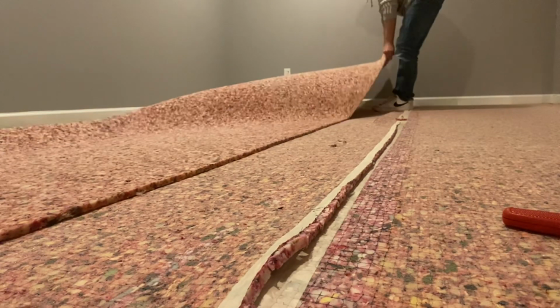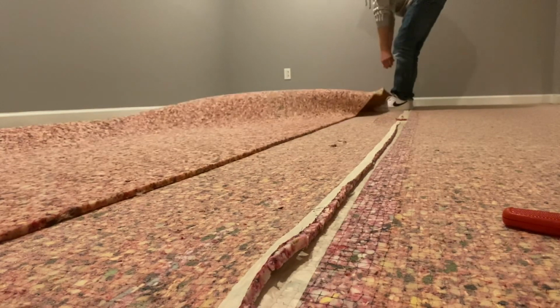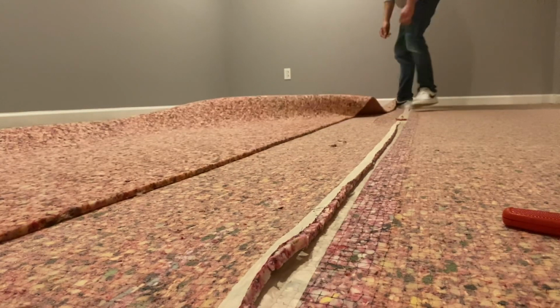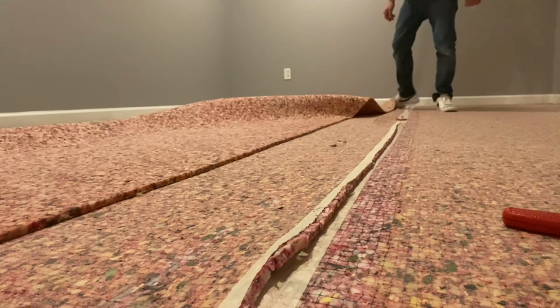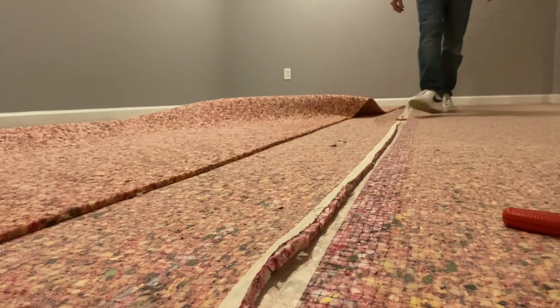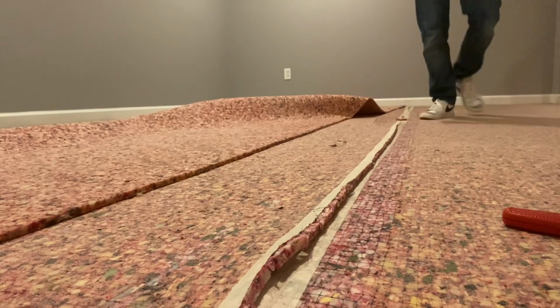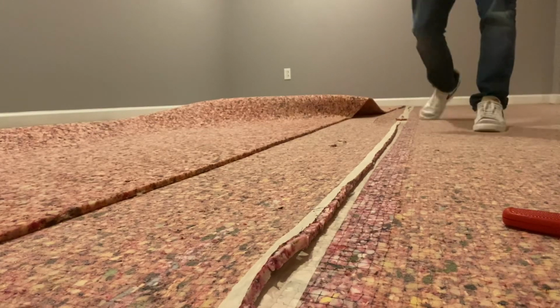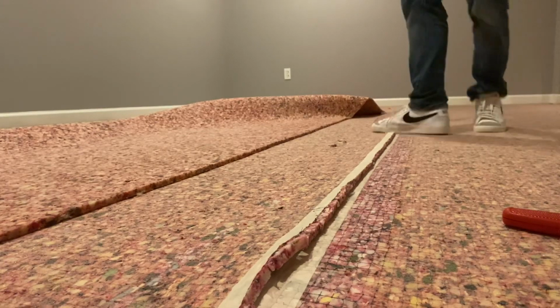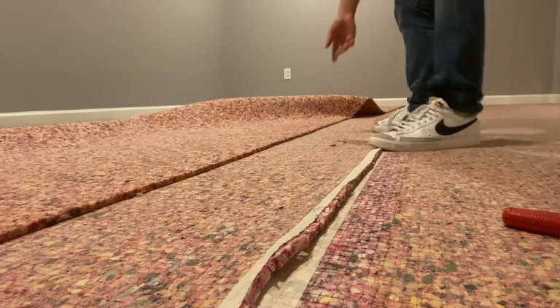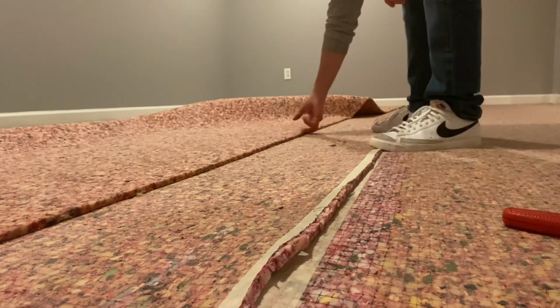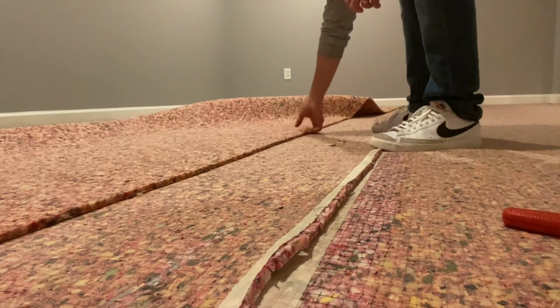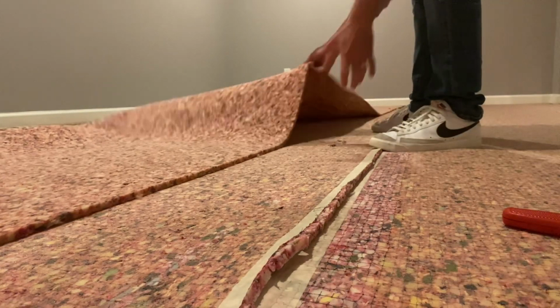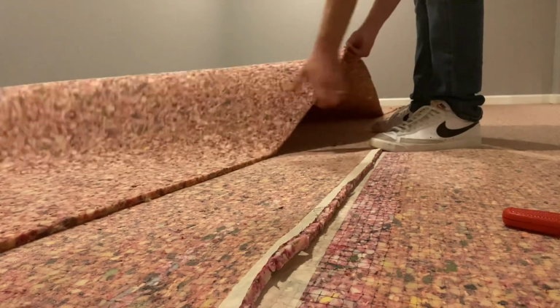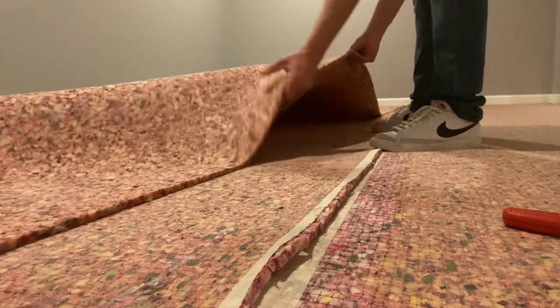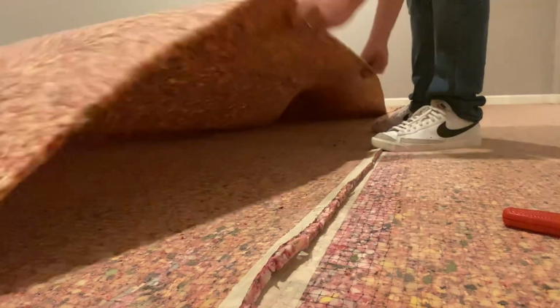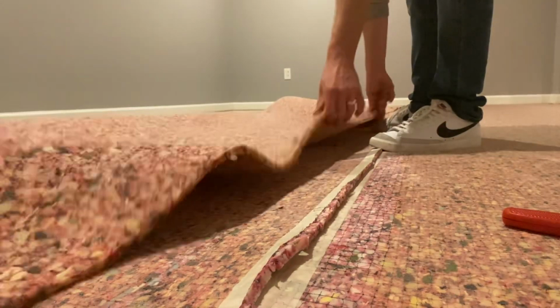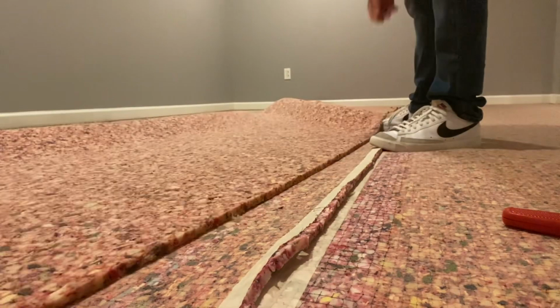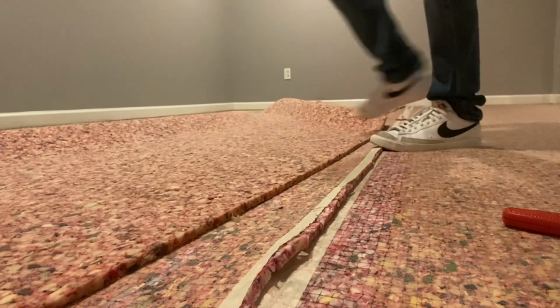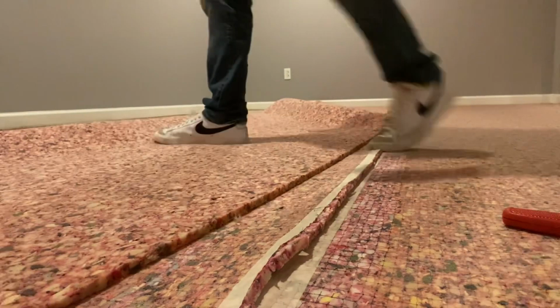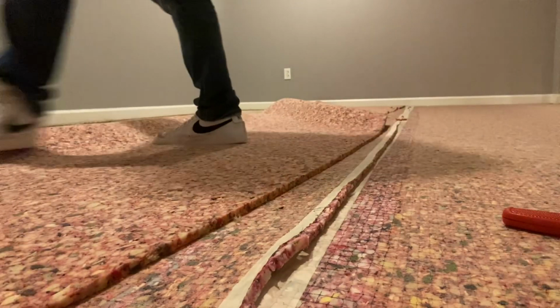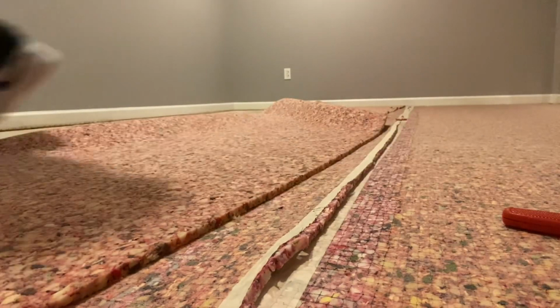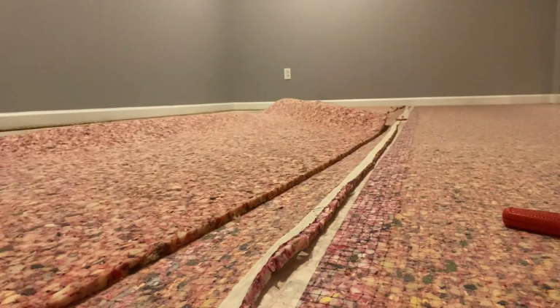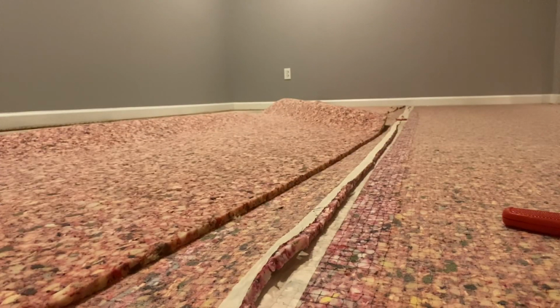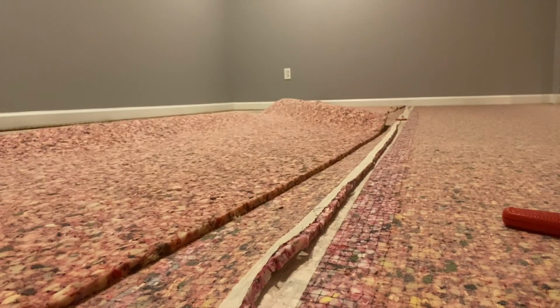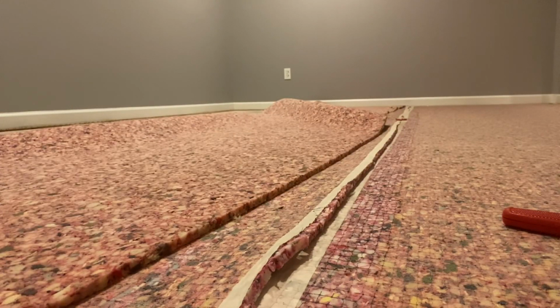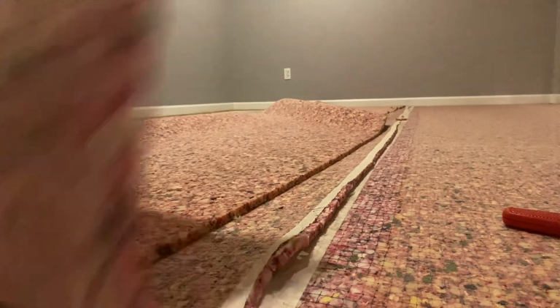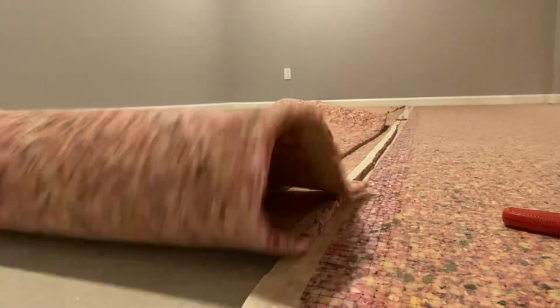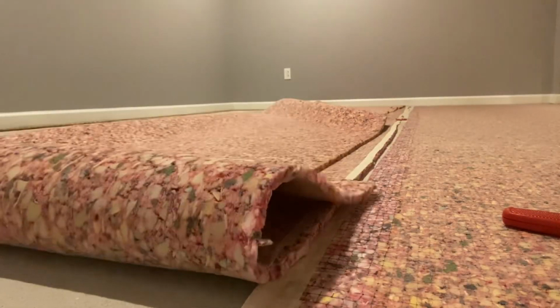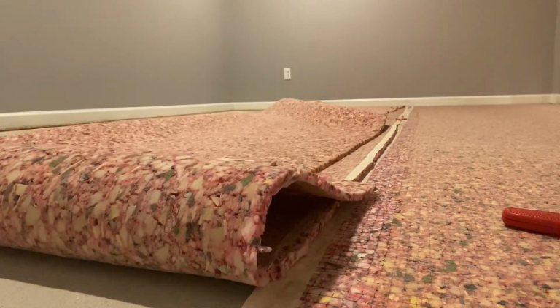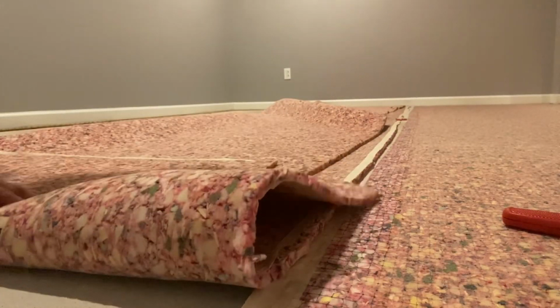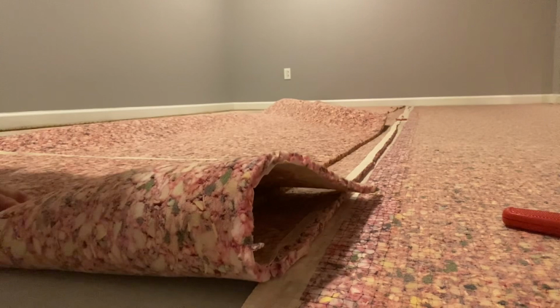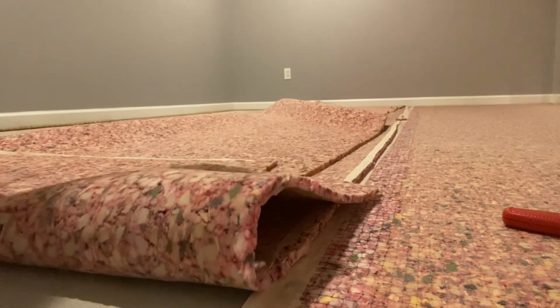Usually carpet padding is going to be pretty grimy — this was just a dusty mess. So you may want to have some gloves on, especially if there was a pet in the house or something like that. It holds a lot of pee pee and you don't want that under your fingernails.